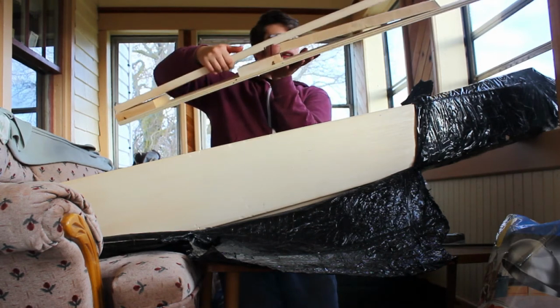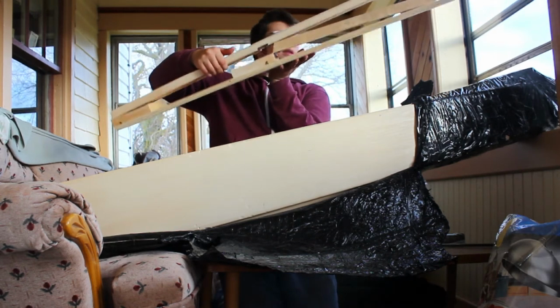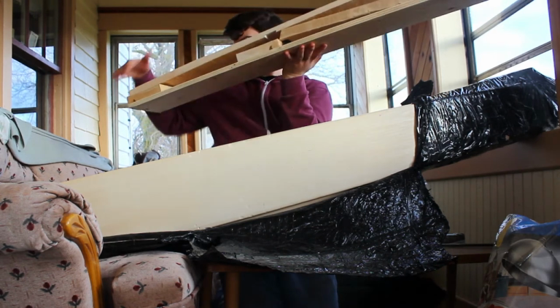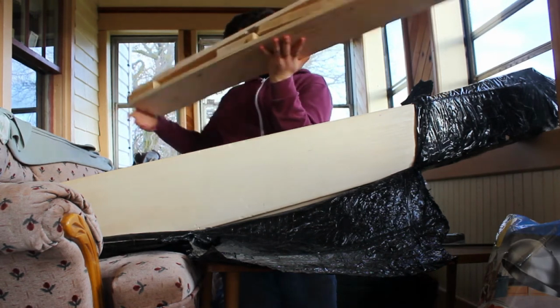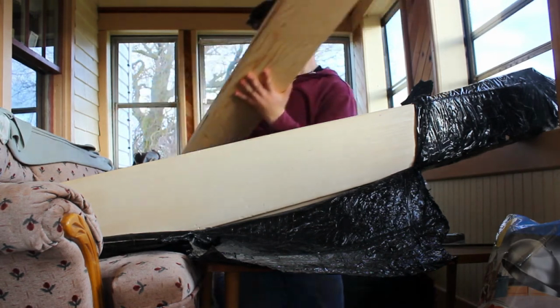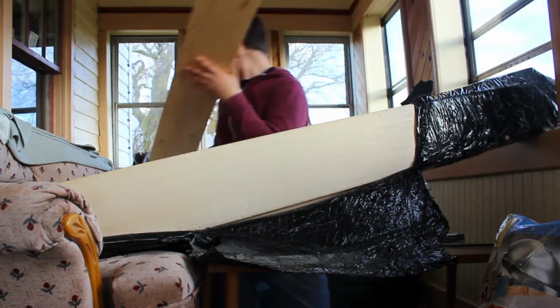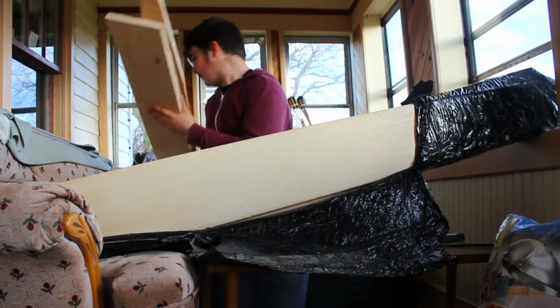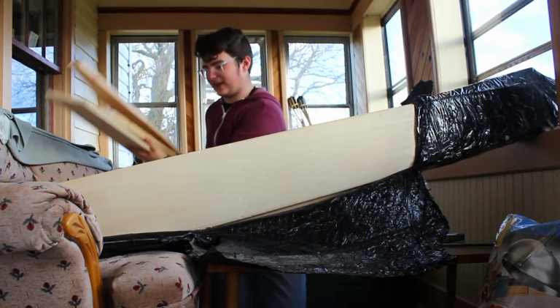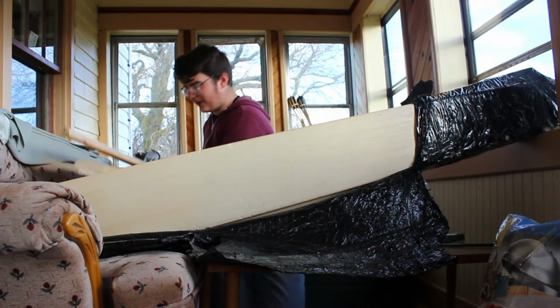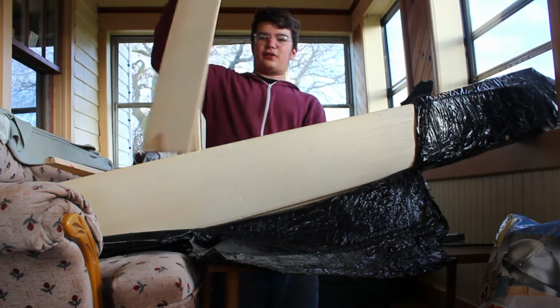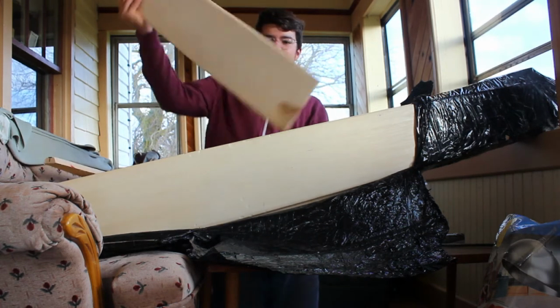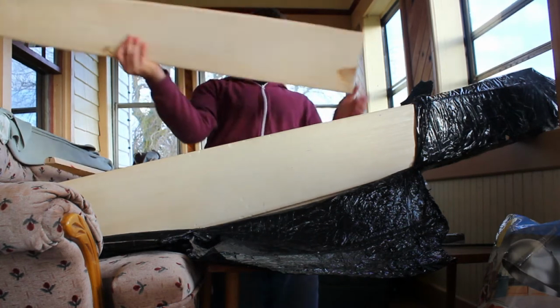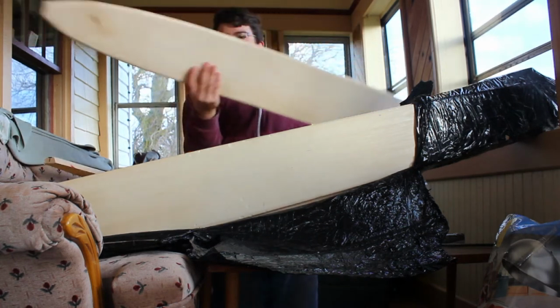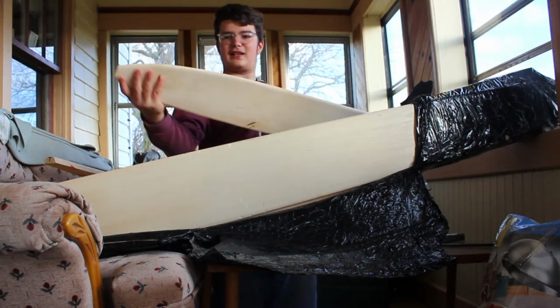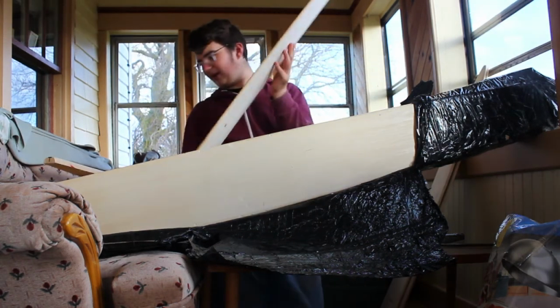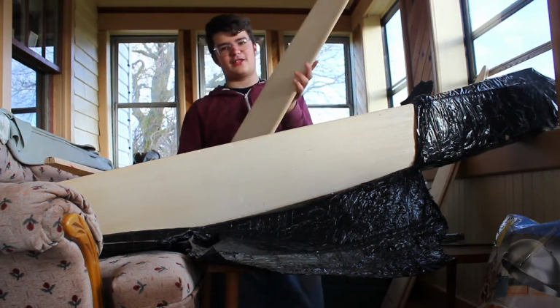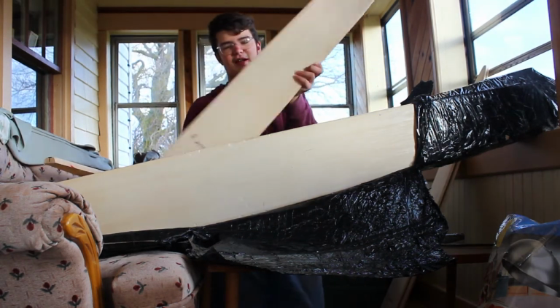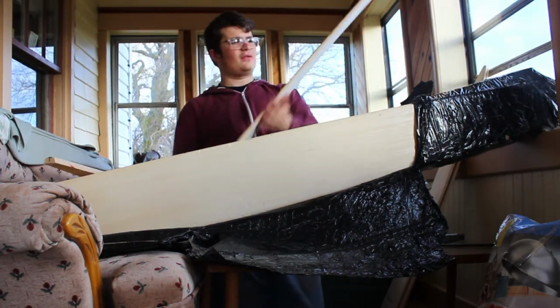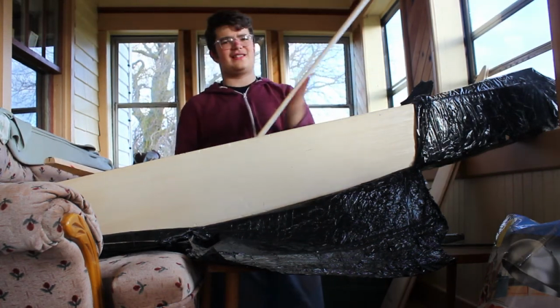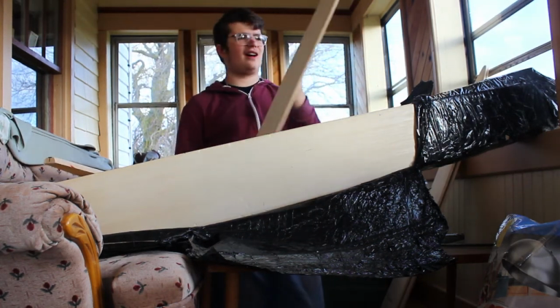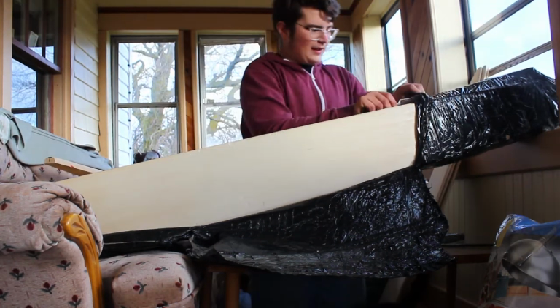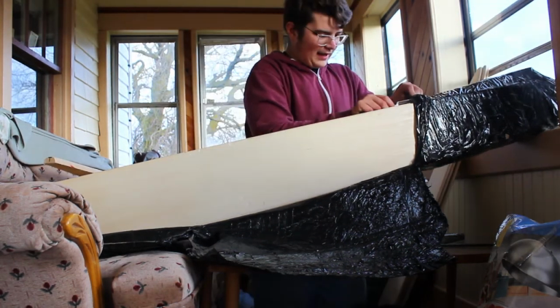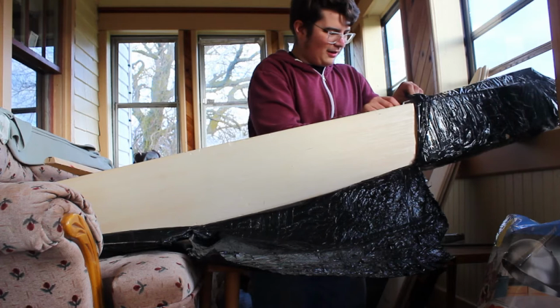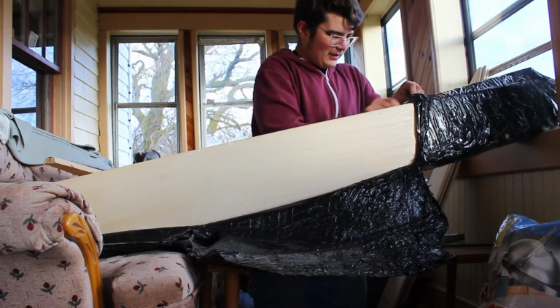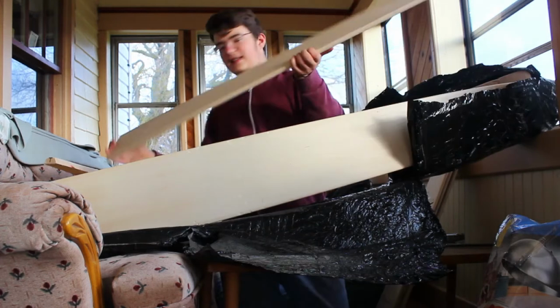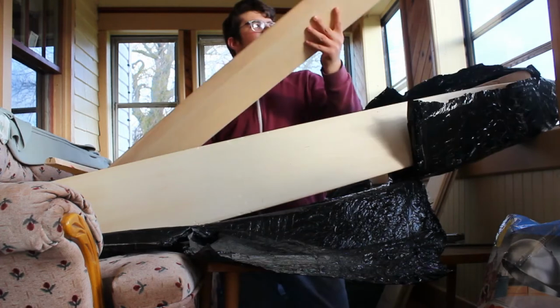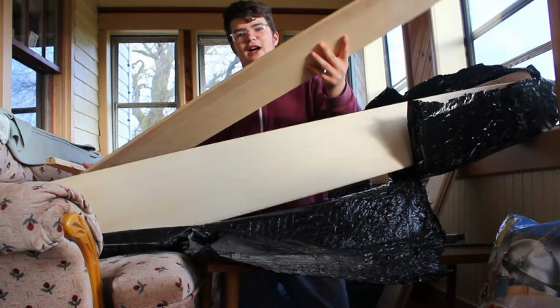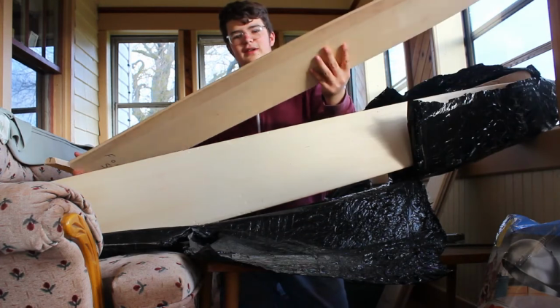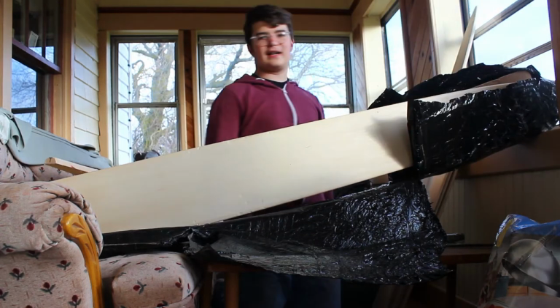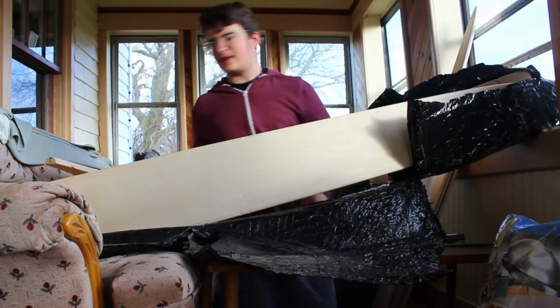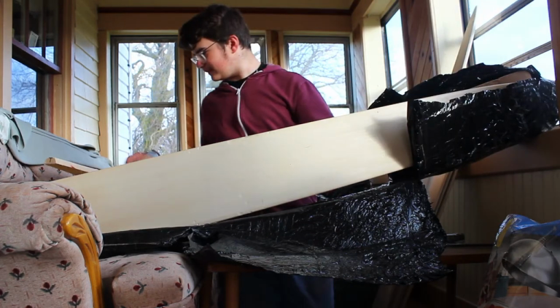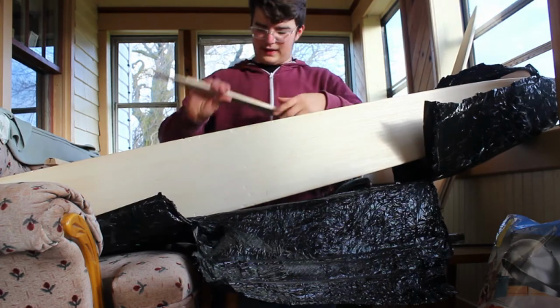We got three coon boards — they're nice, made out of basswood. They feel really nice and soft. Cut this package a little bit more. The next thing we got is a fox board. Set that guy off to the side.